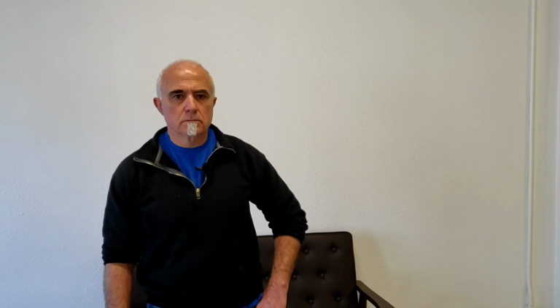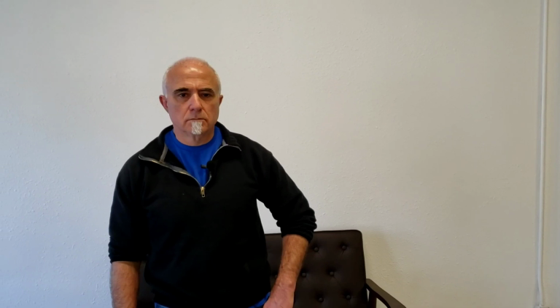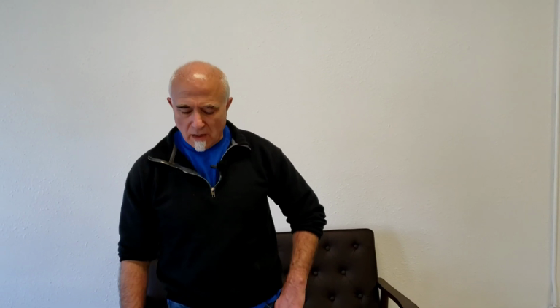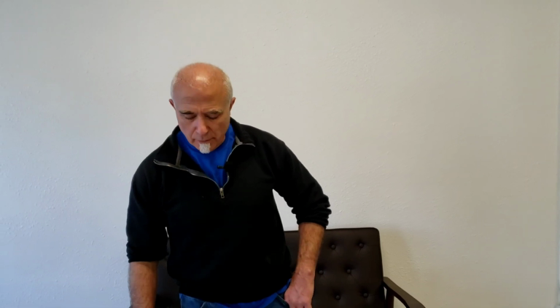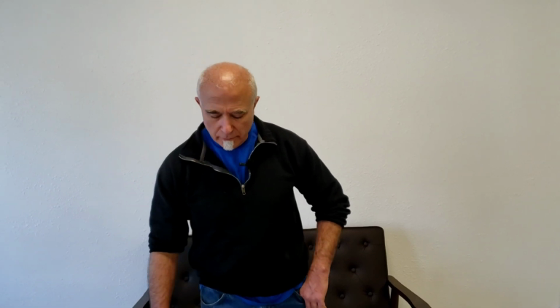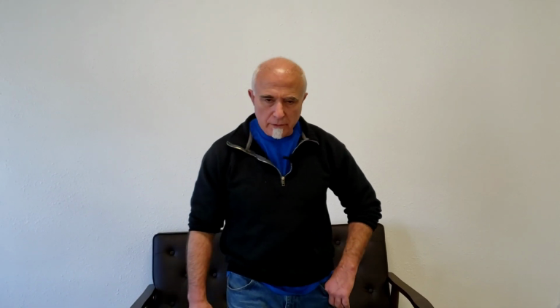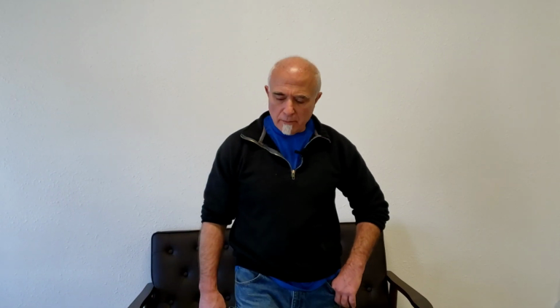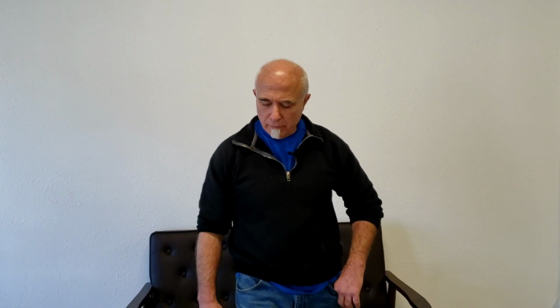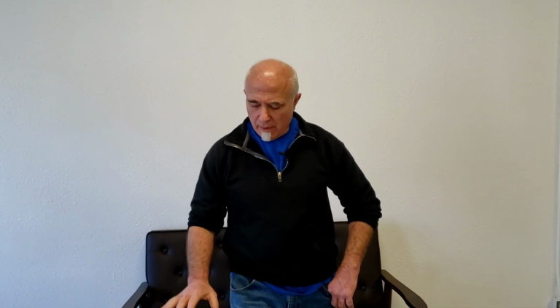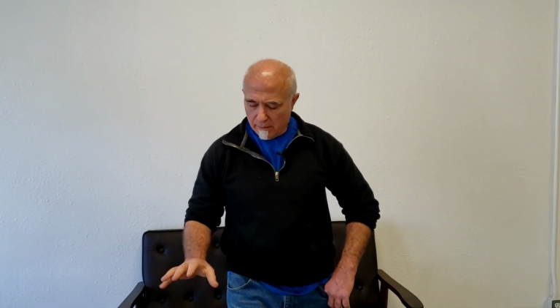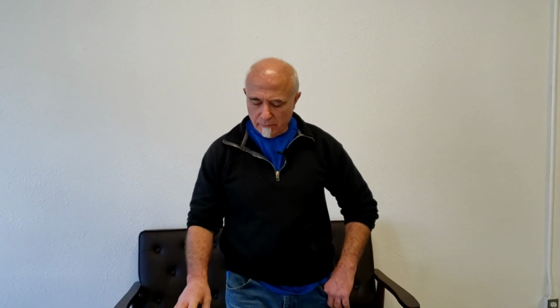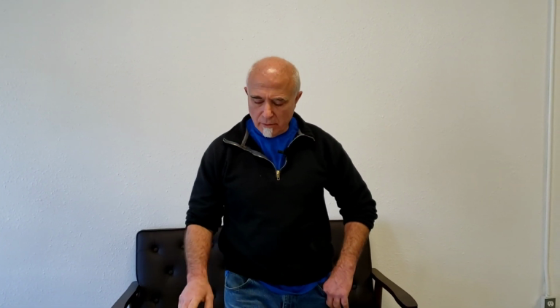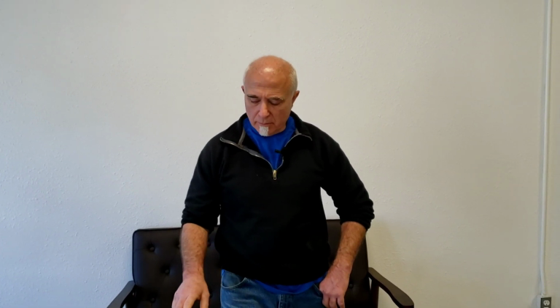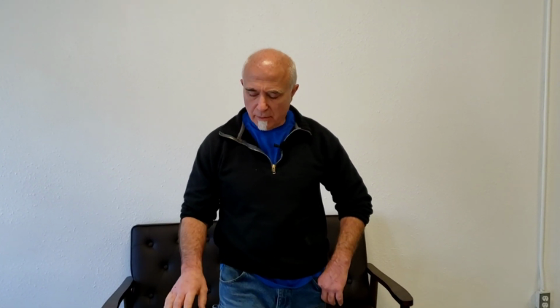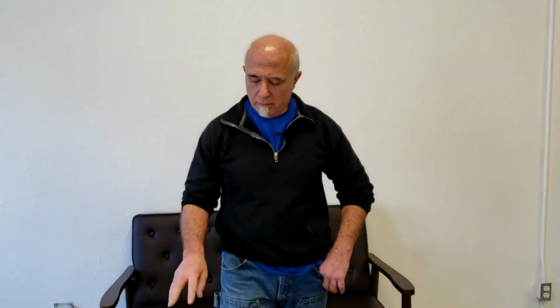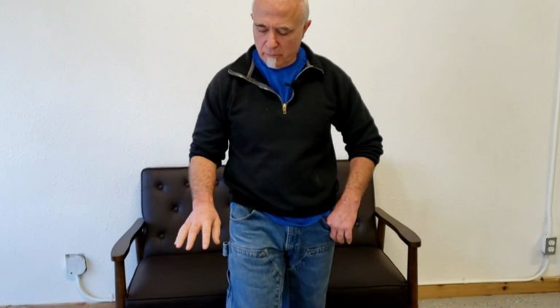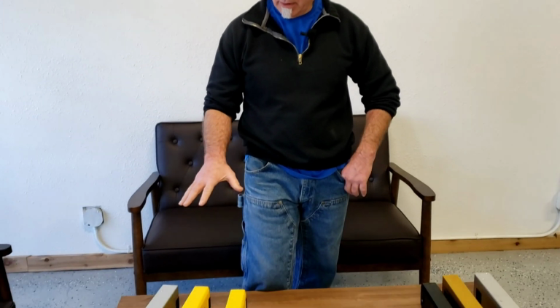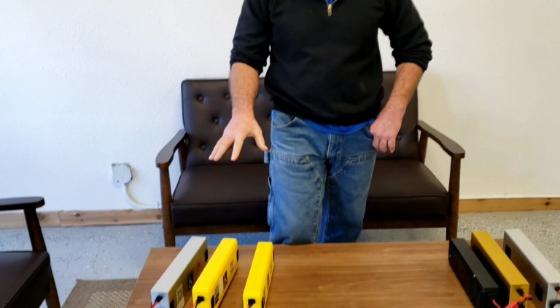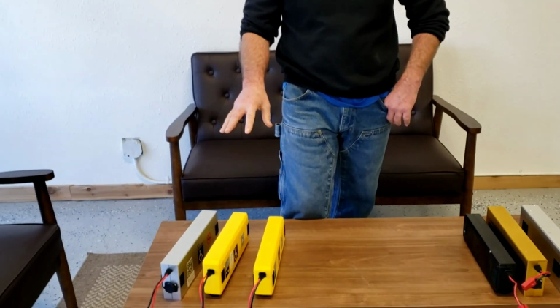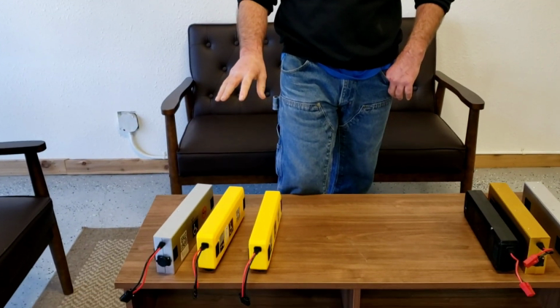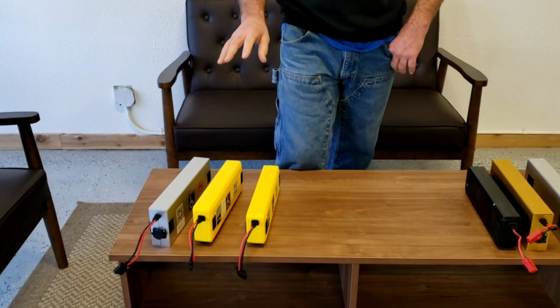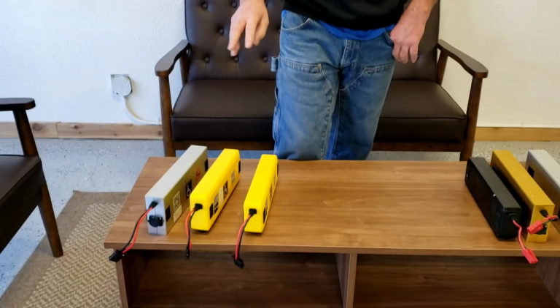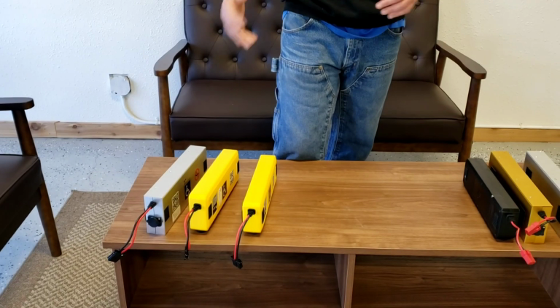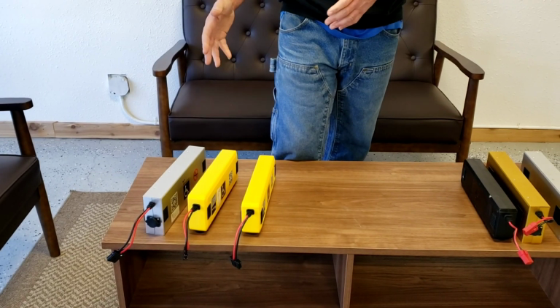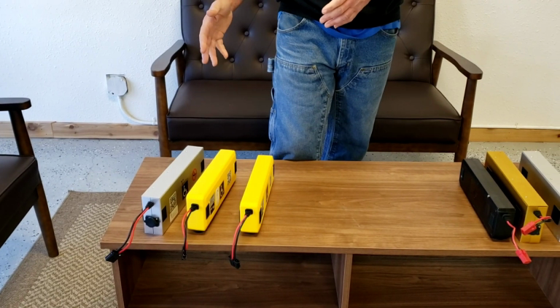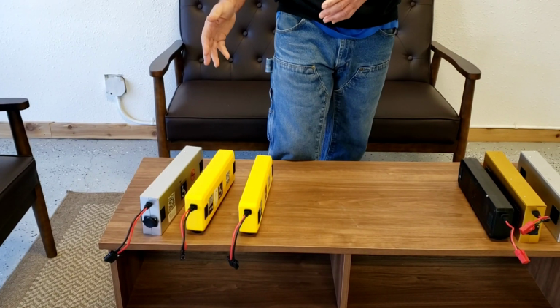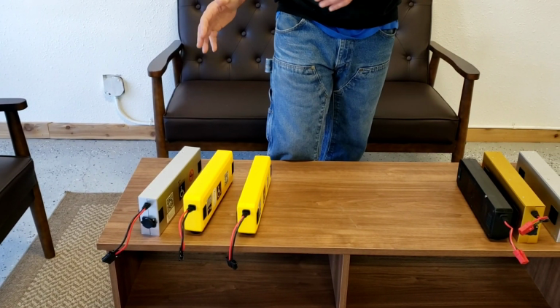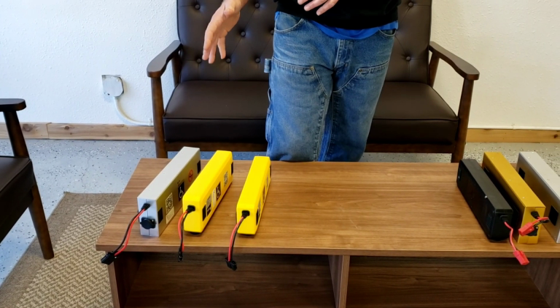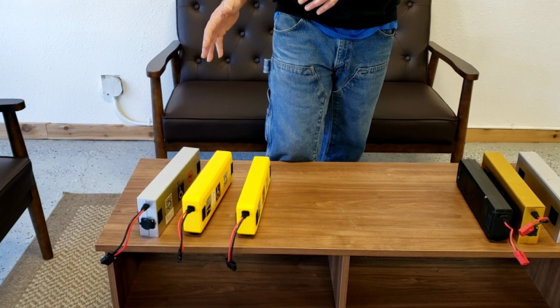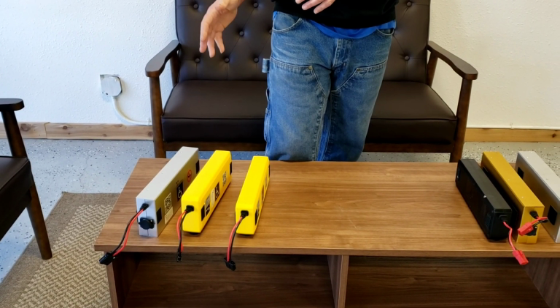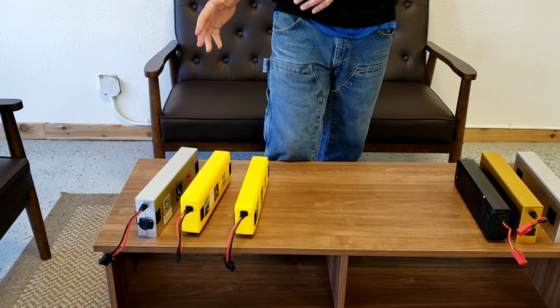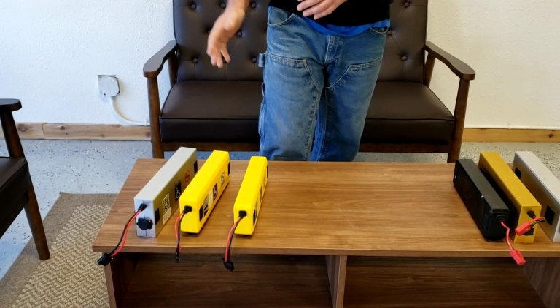Hi folks, this is Tony at TravelScoot, and in this video I'm going to show you our currently available lithium-ion batteries for the TravelScoot.